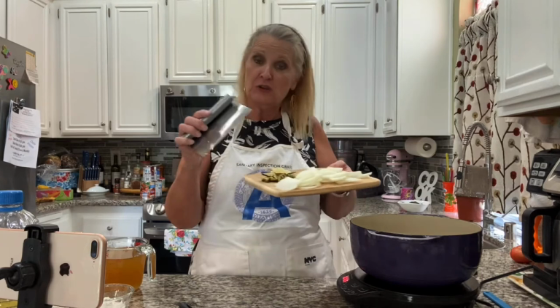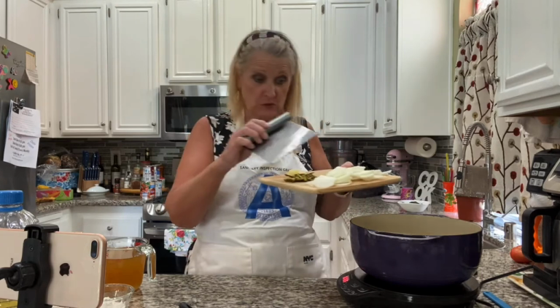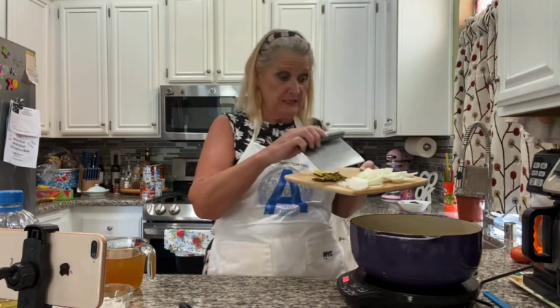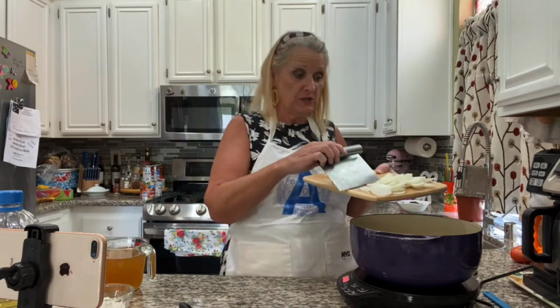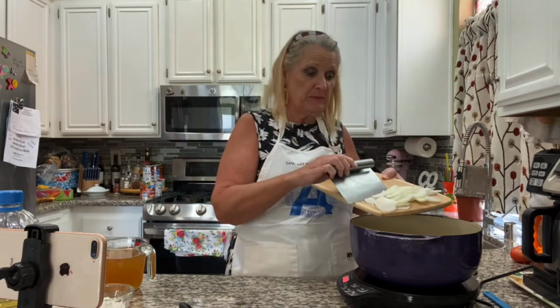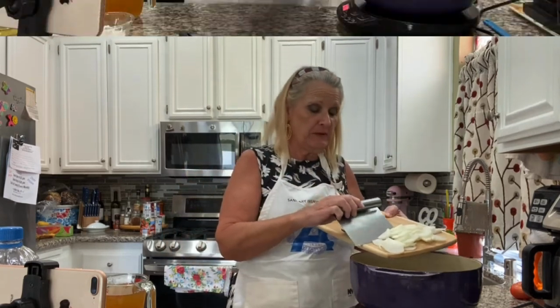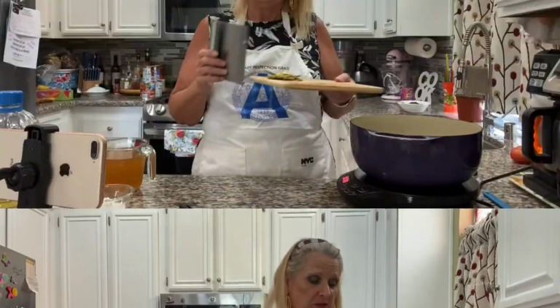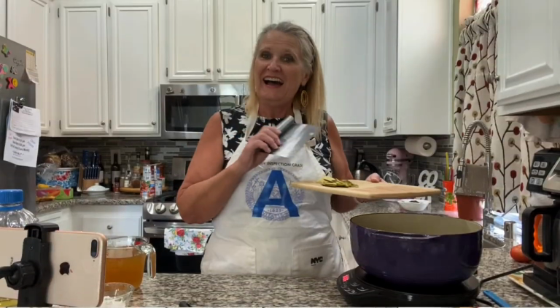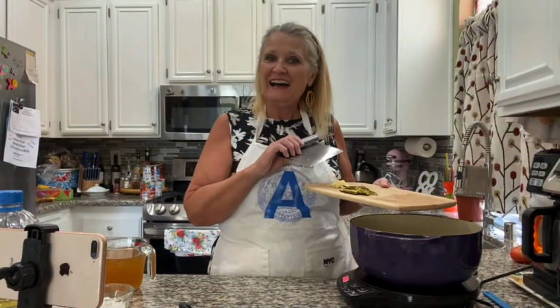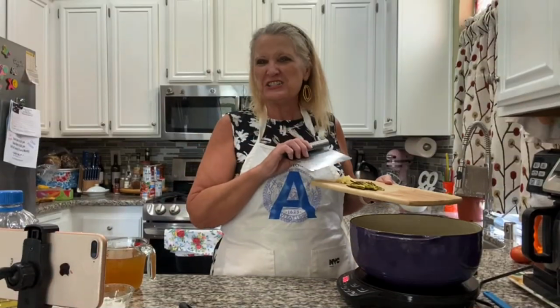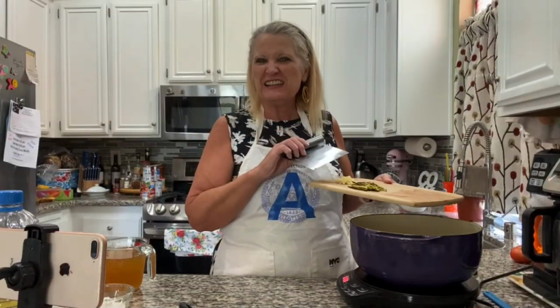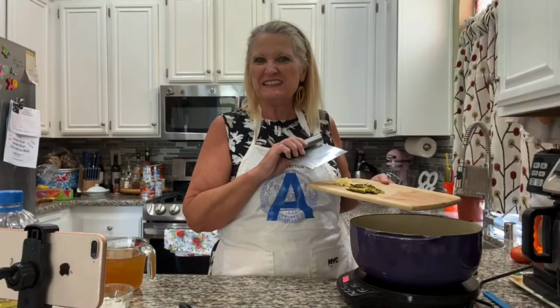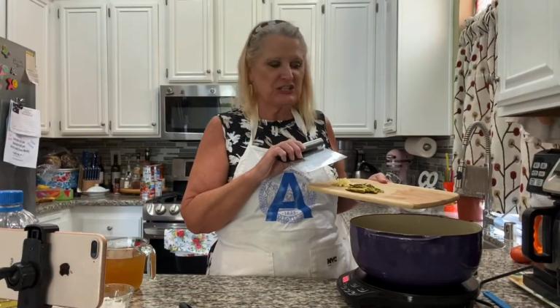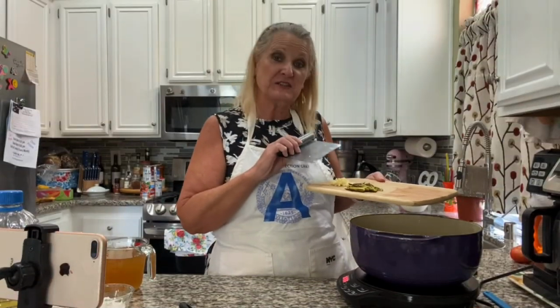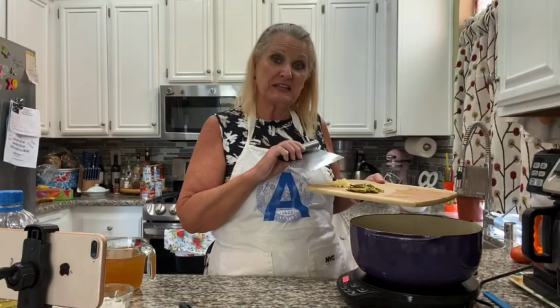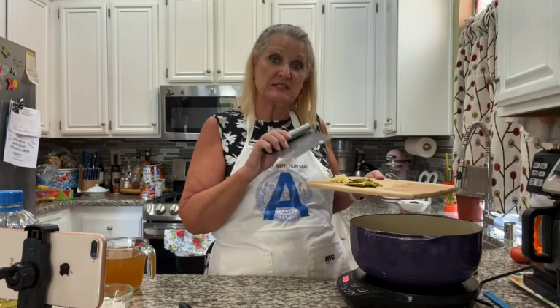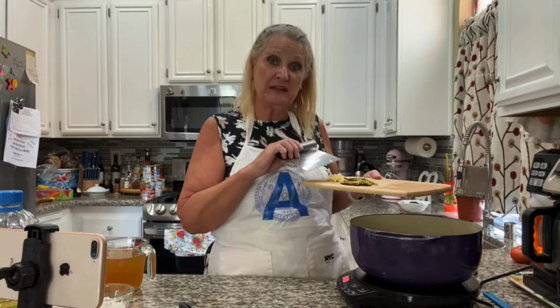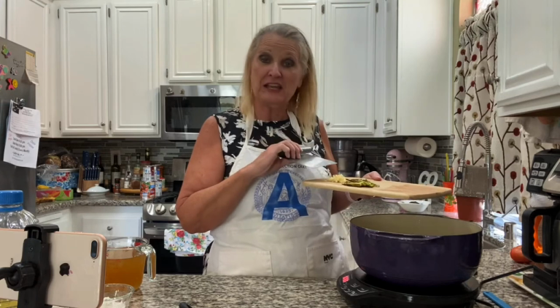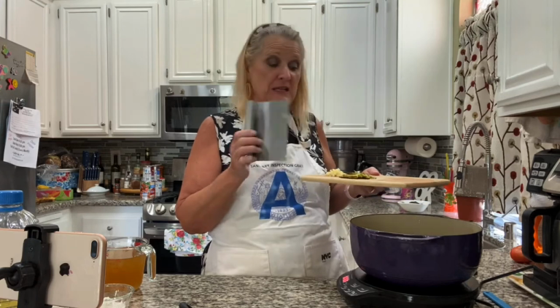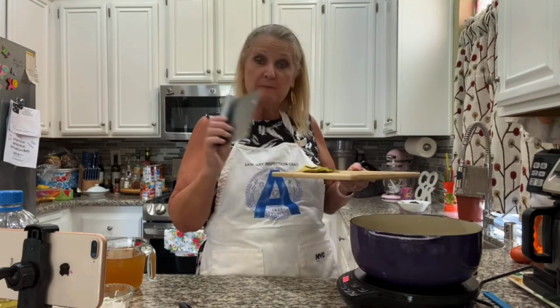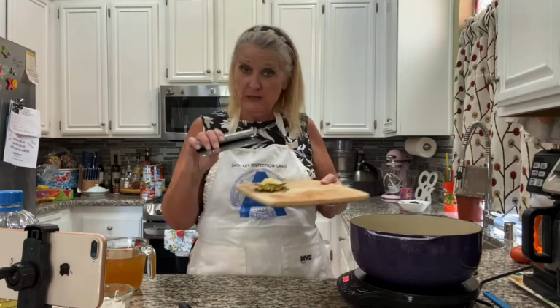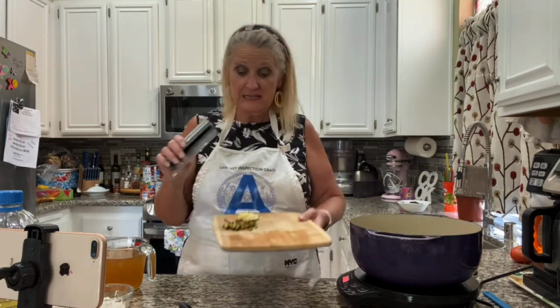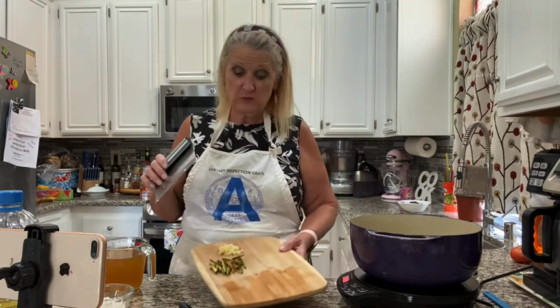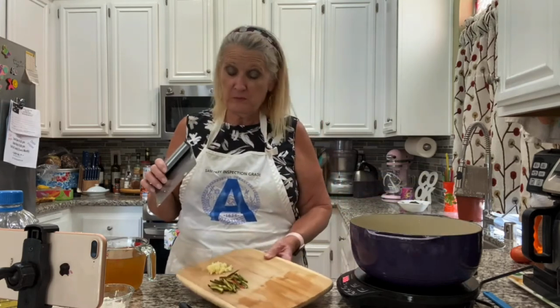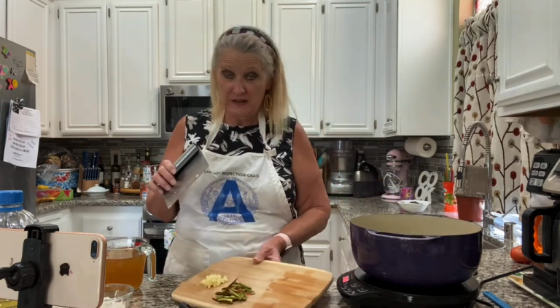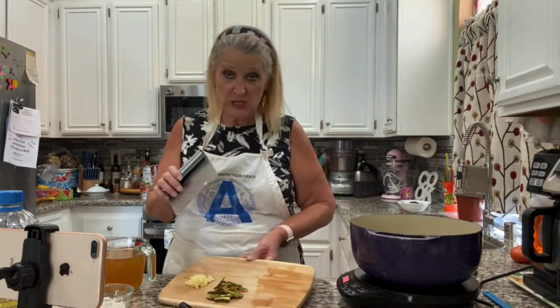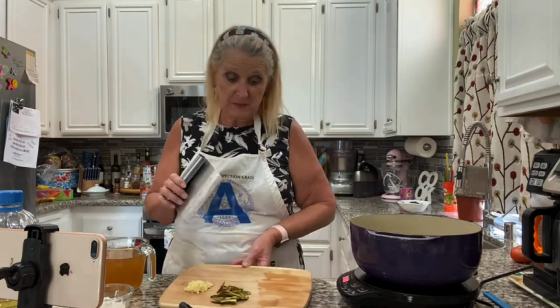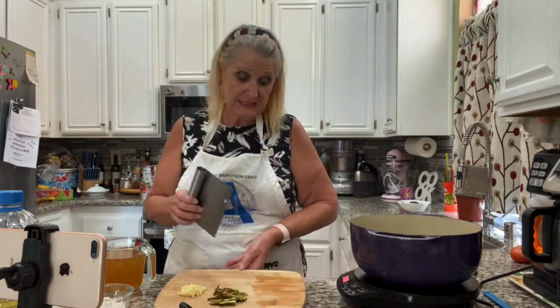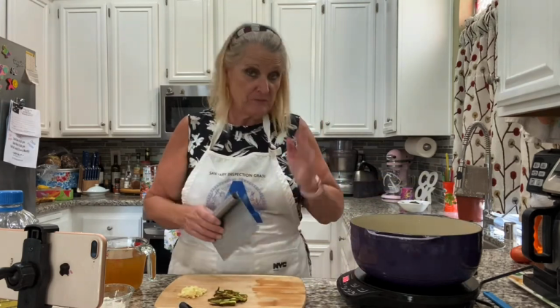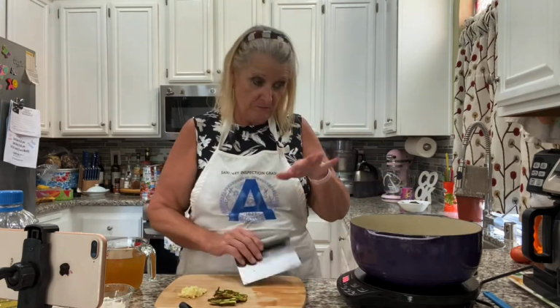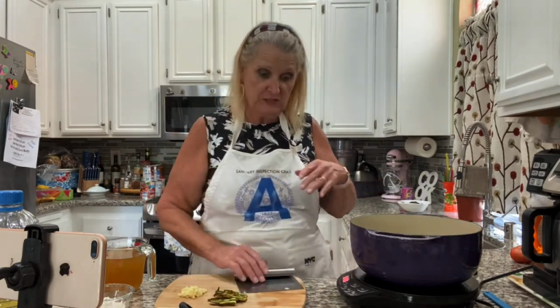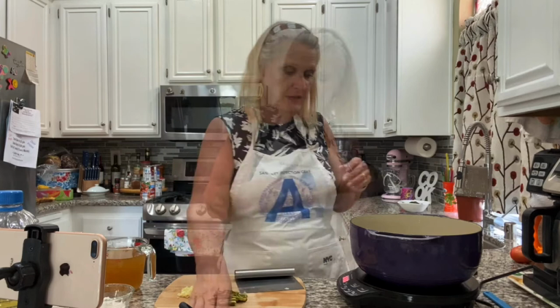You can also dice it or chop it up however you like it. I just kind of like the texture of the sliced ones in my enchiladas, but by all means if you would rather have them chopped up or minced up, feel free to do that.